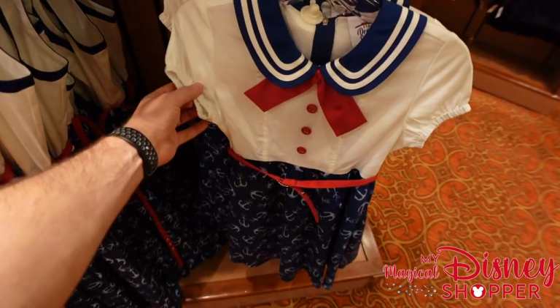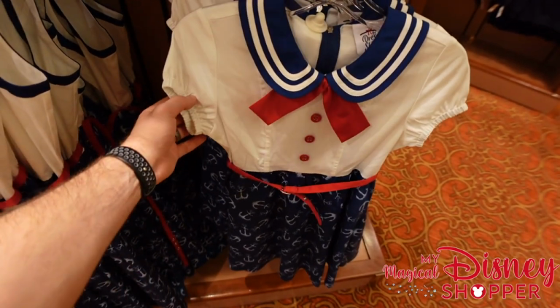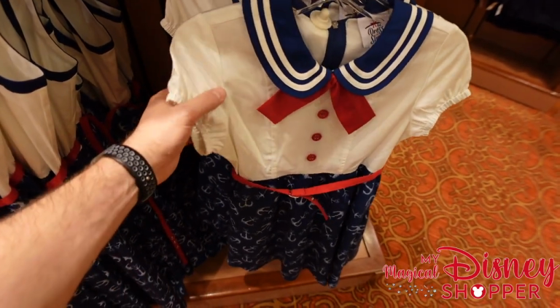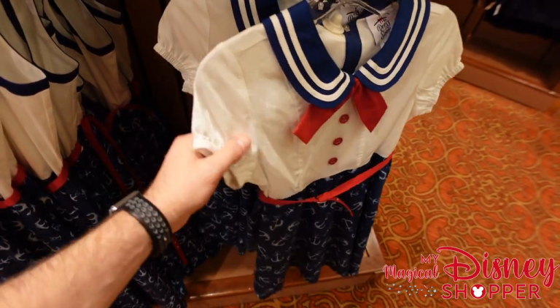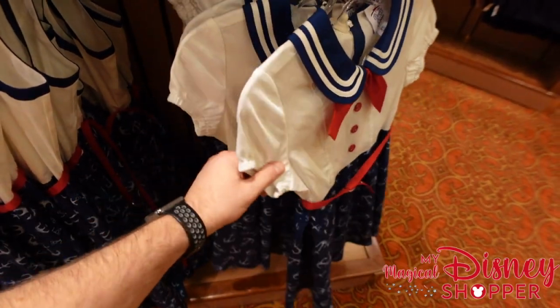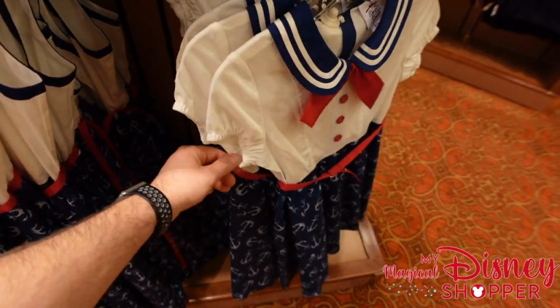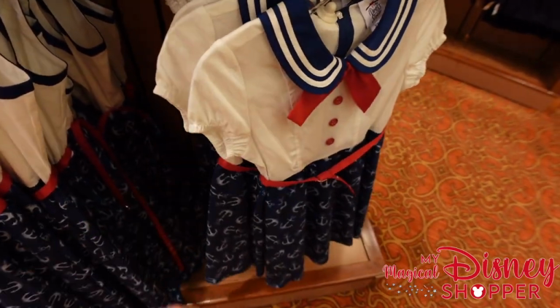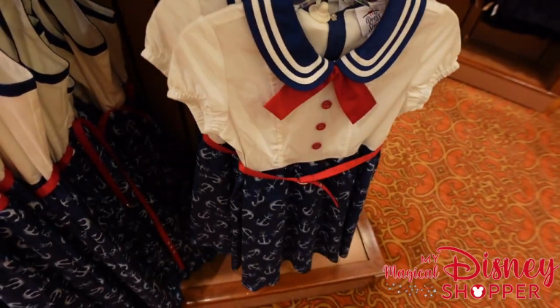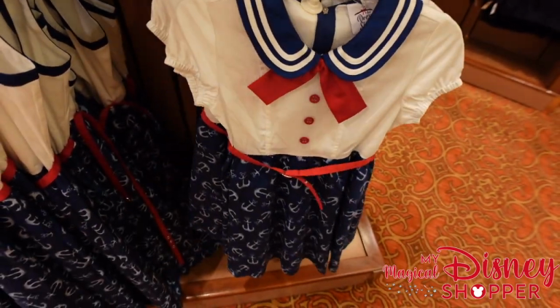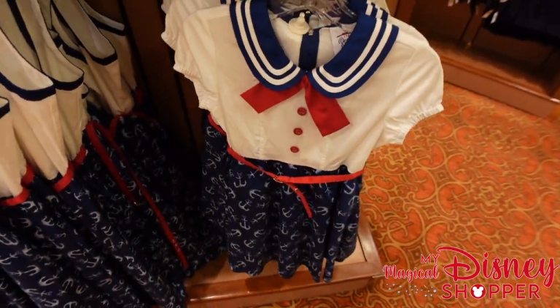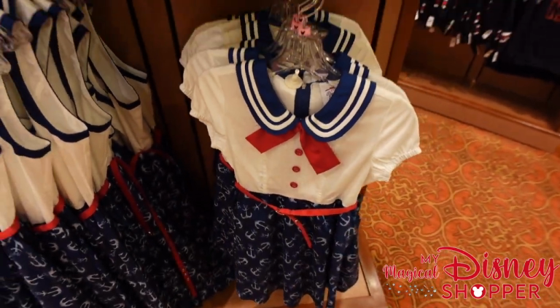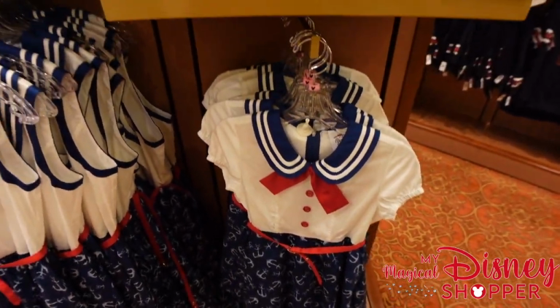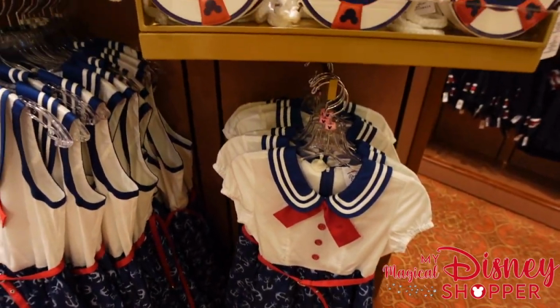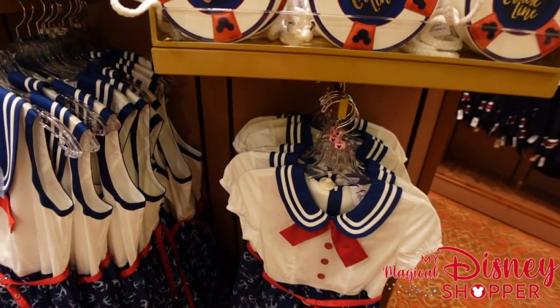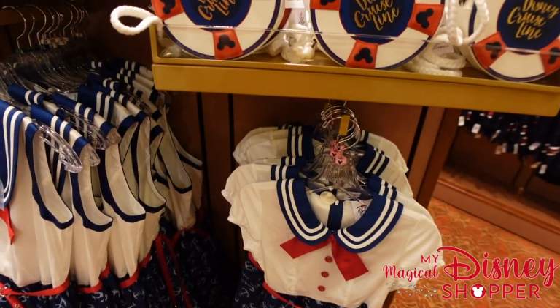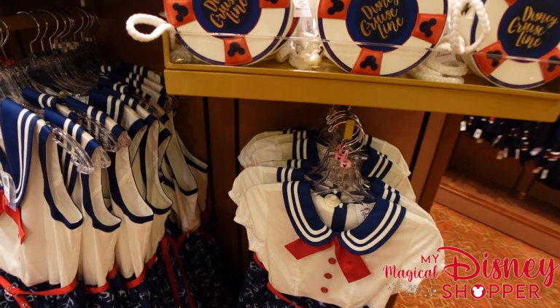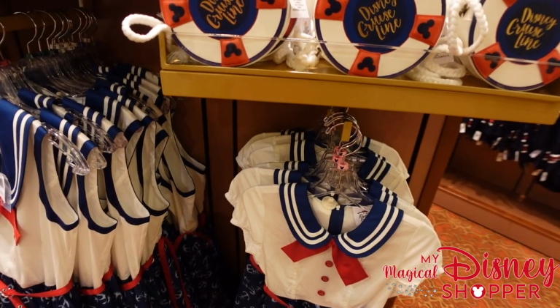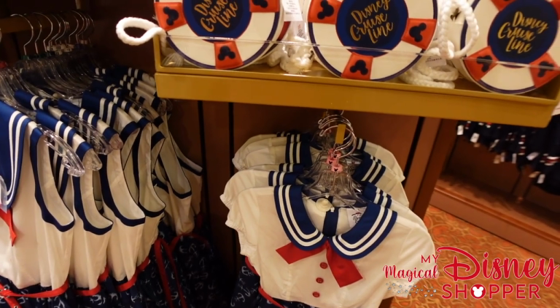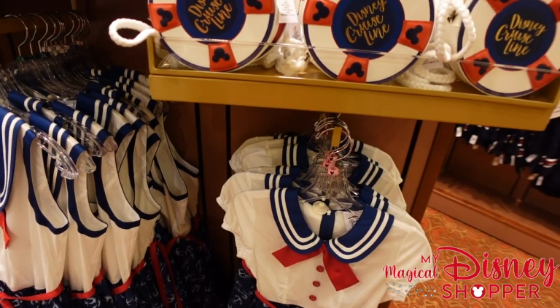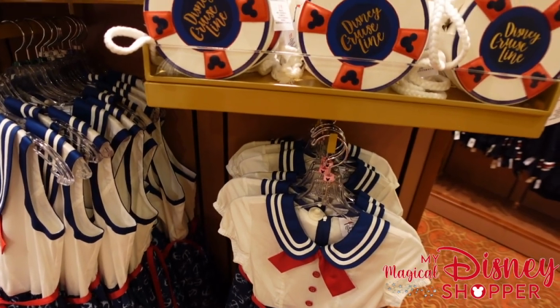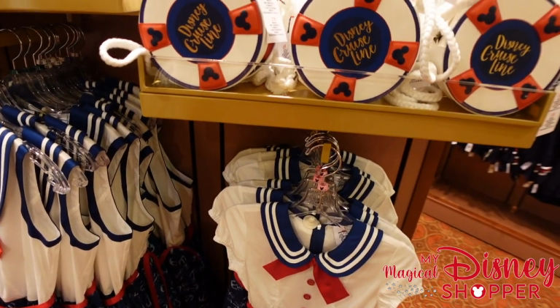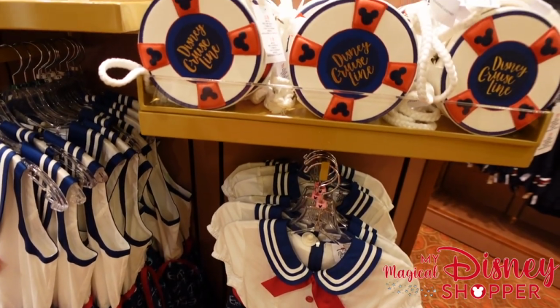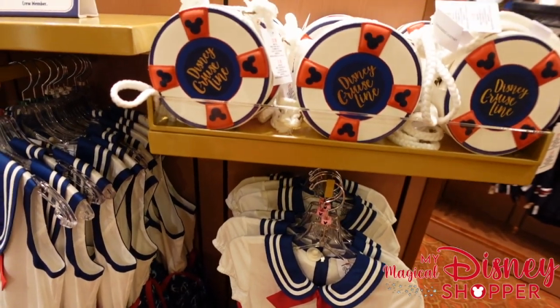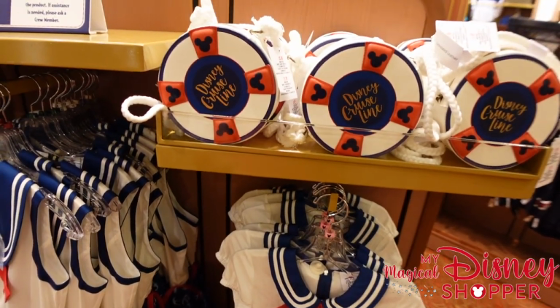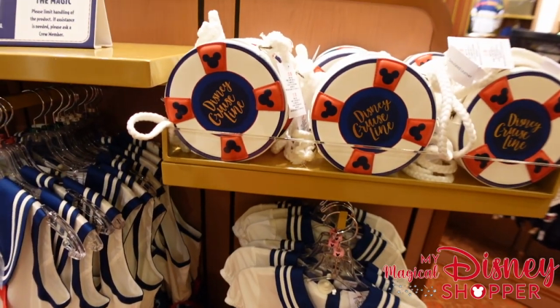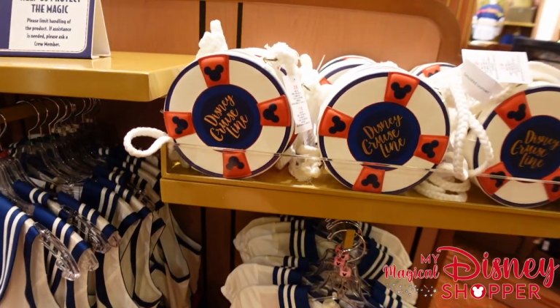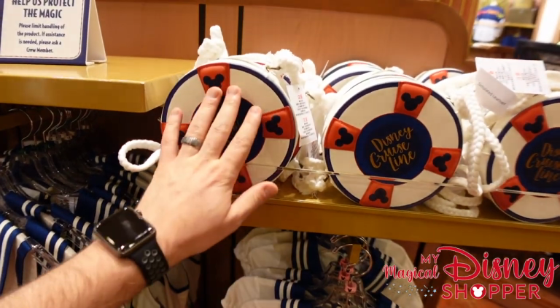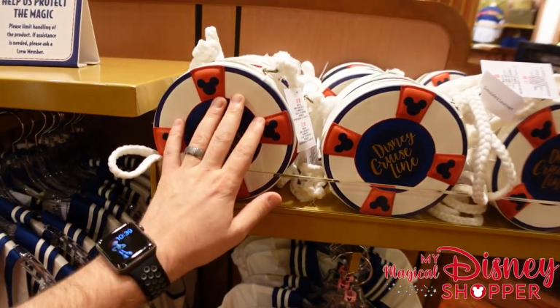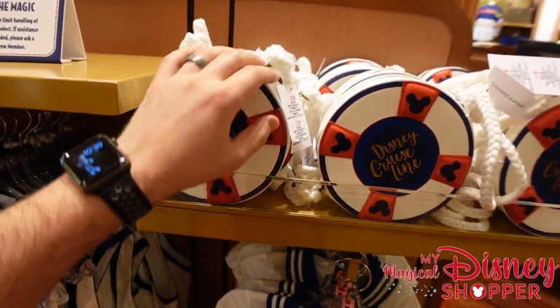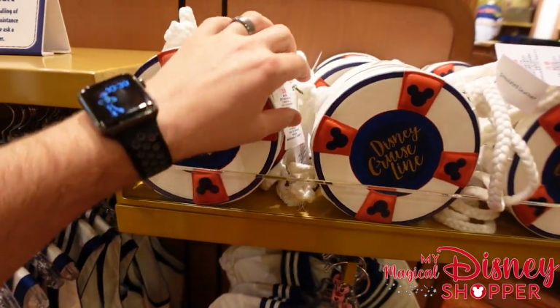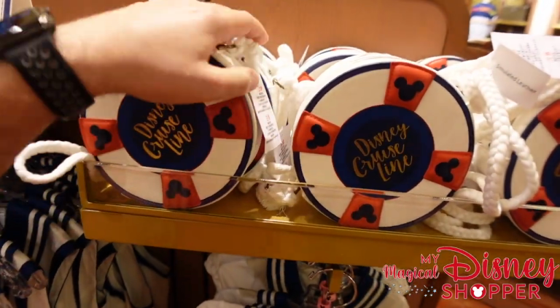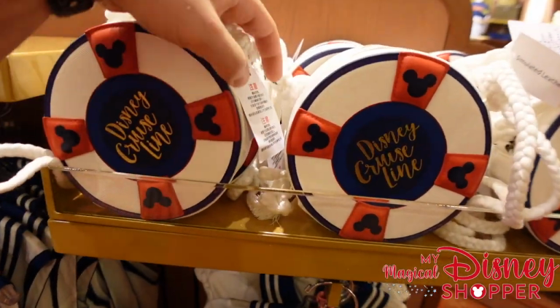They also have a kids' version of the dress, though it looks like they only have extra small and small in the kids' sizes right now. Hopefully they have some that go up a little larger. There's also the accessory bag to go with it.